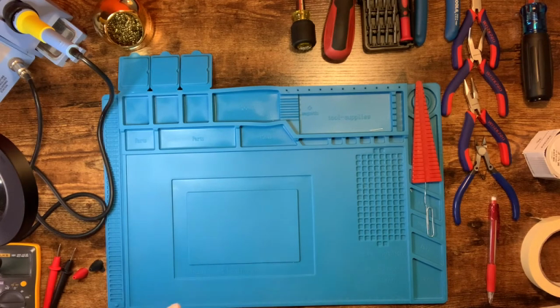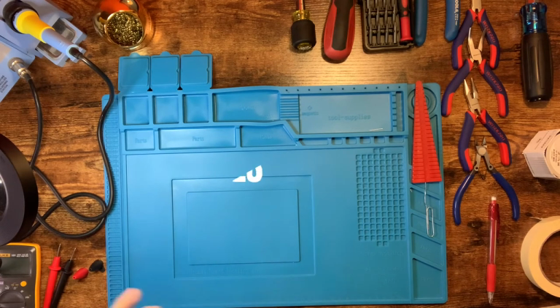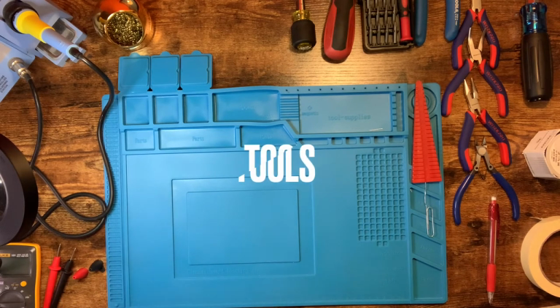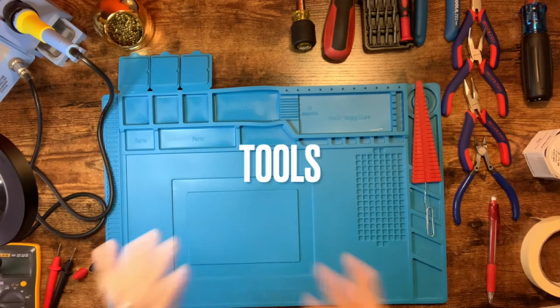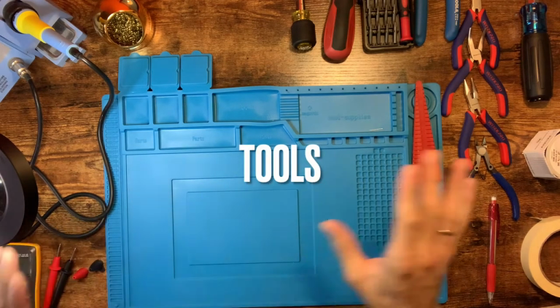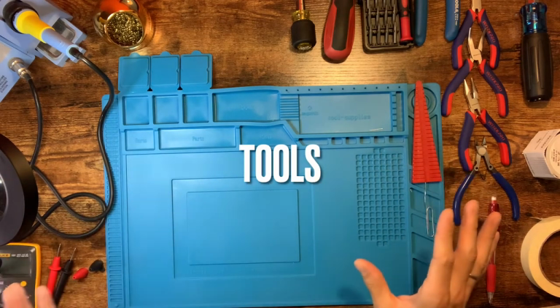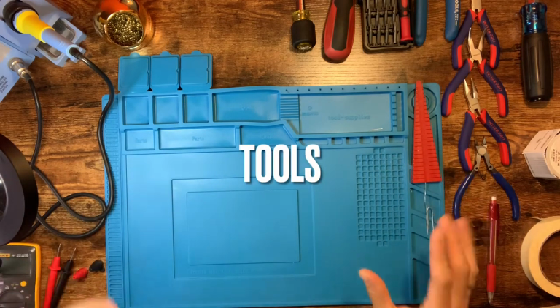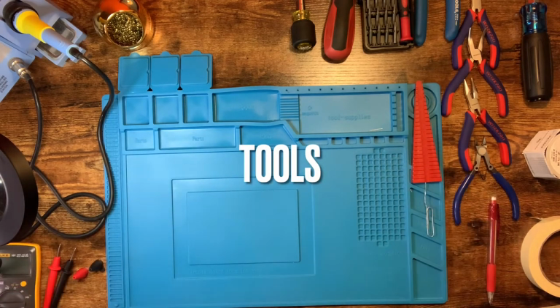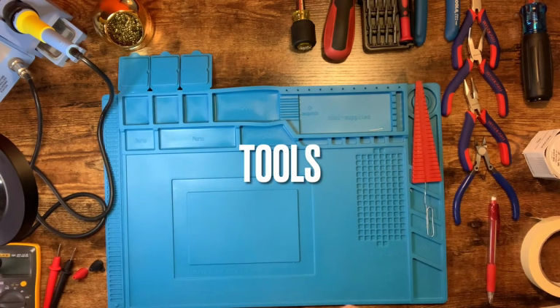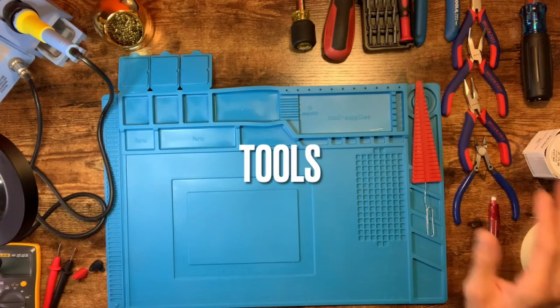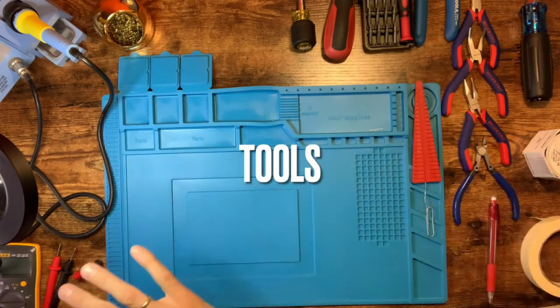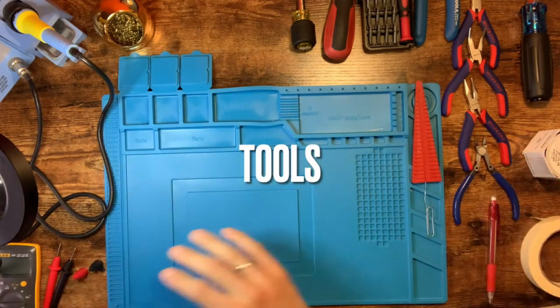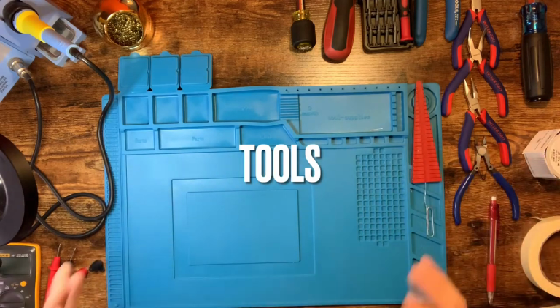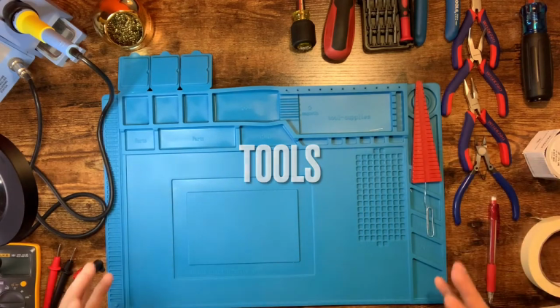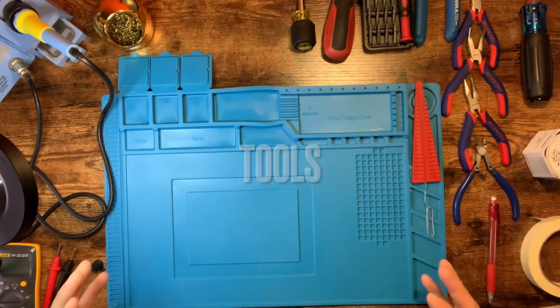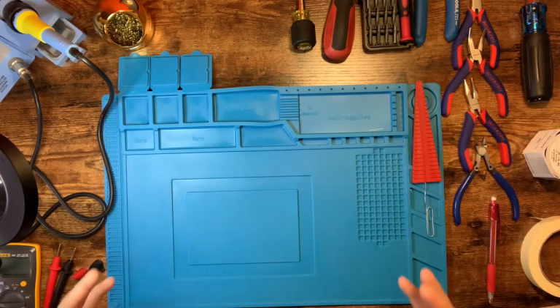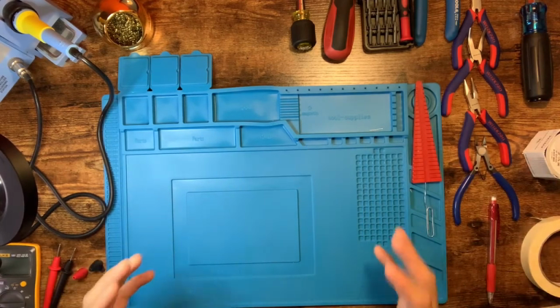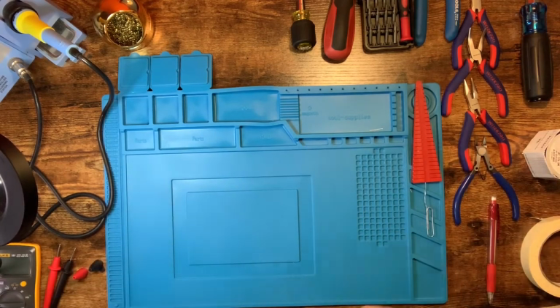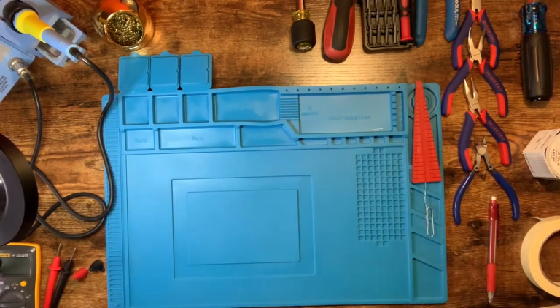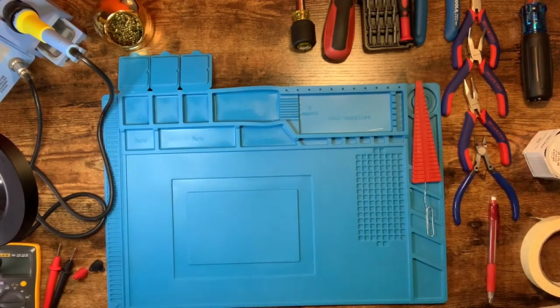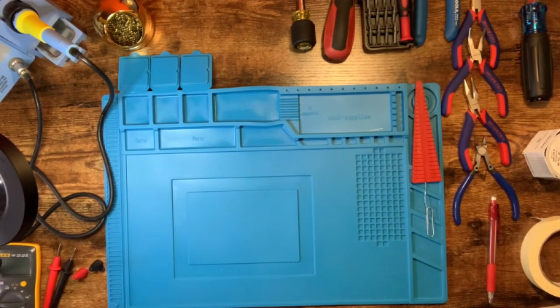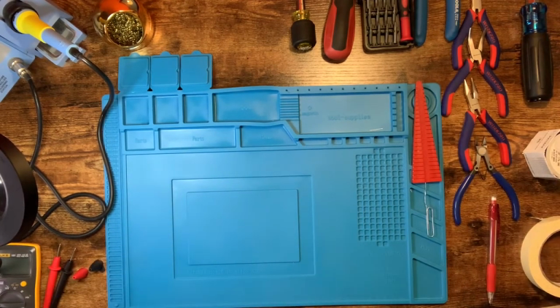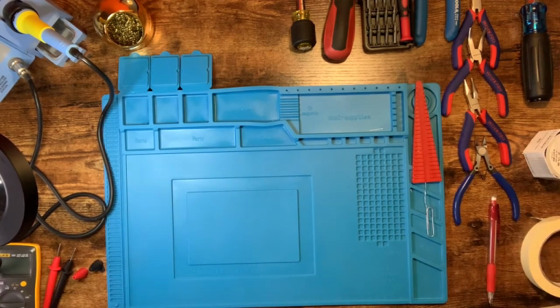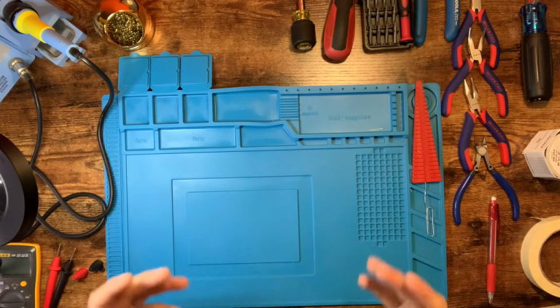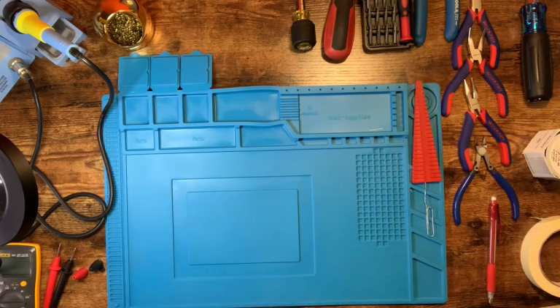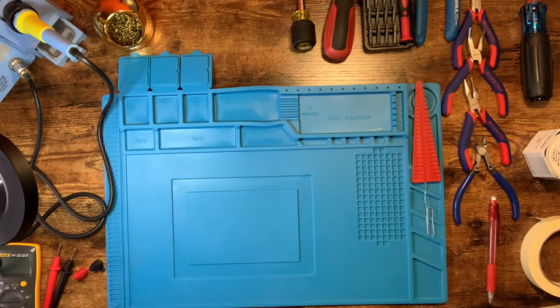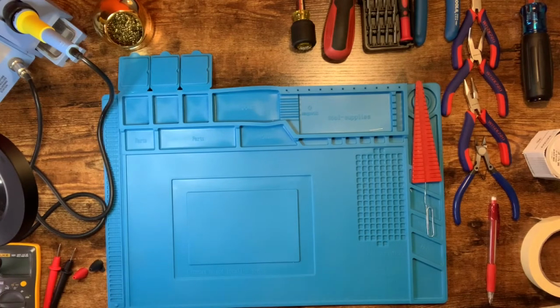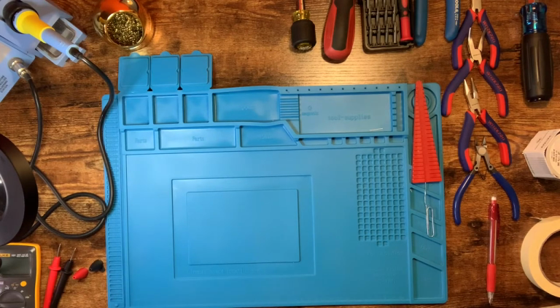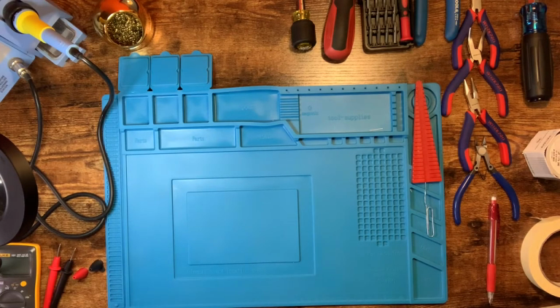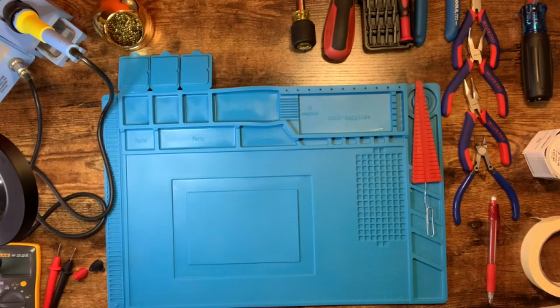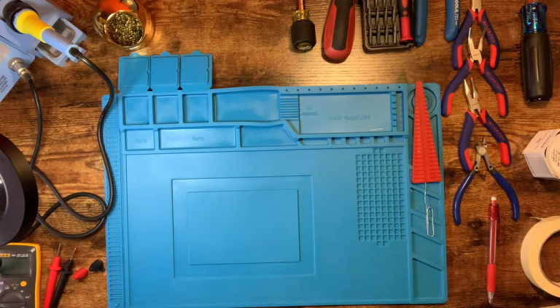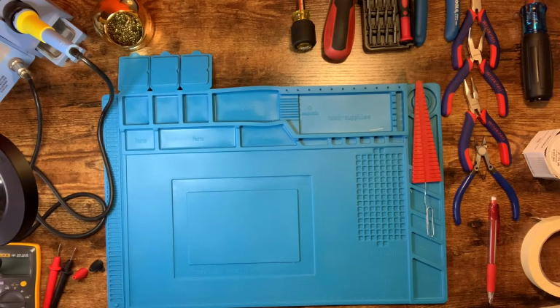First I want to go over the tools. This is an intro video, so we'll go over the tools that we need and everything you should have before you get started, as well as a quick unboxing of the kit to see what it looks like when everything comes down the pipe.